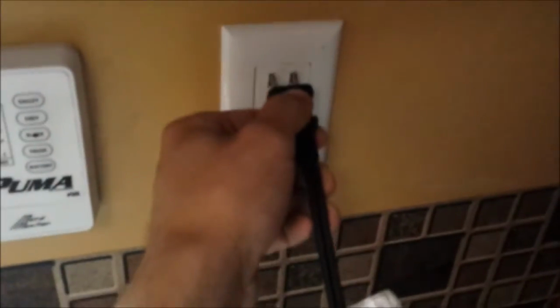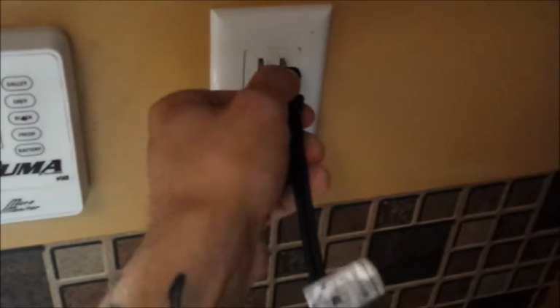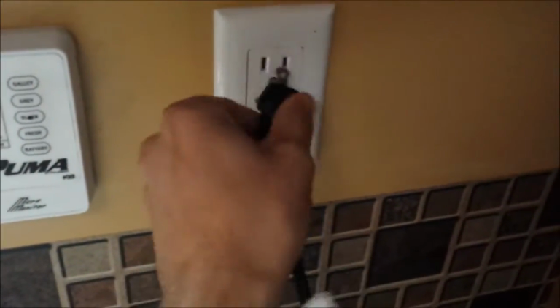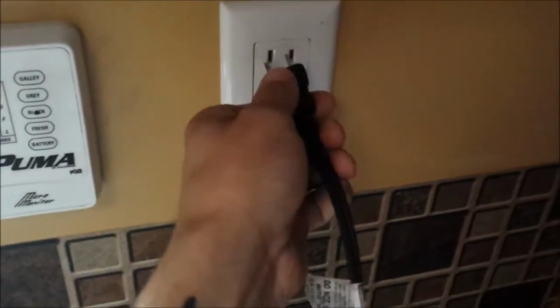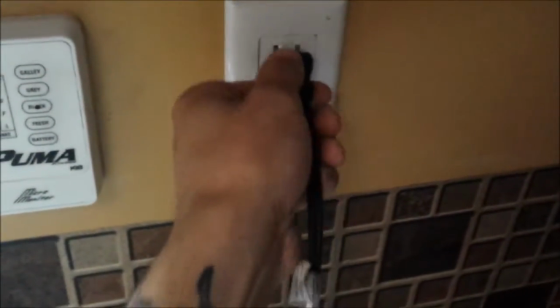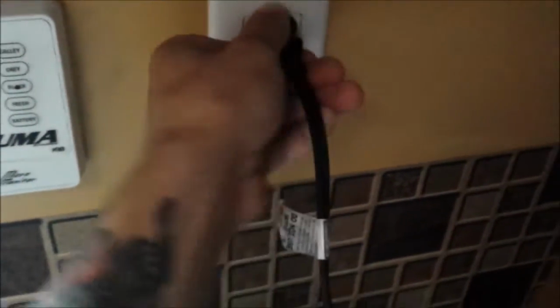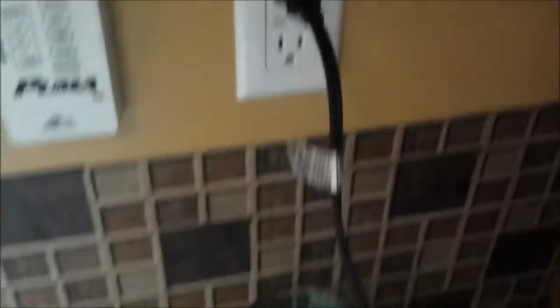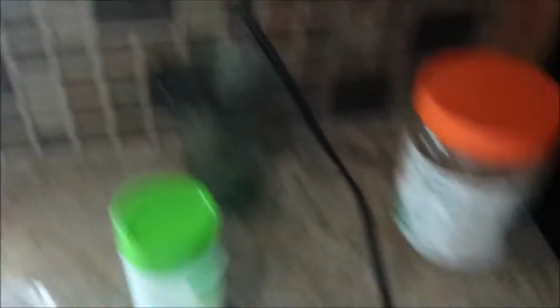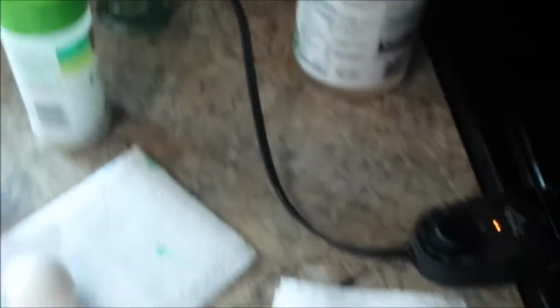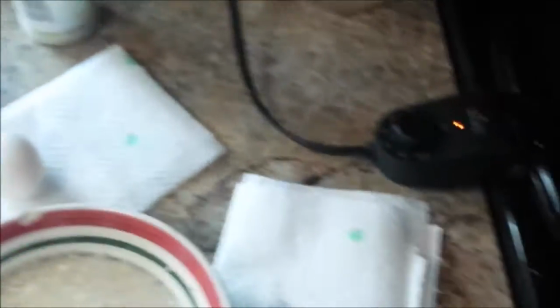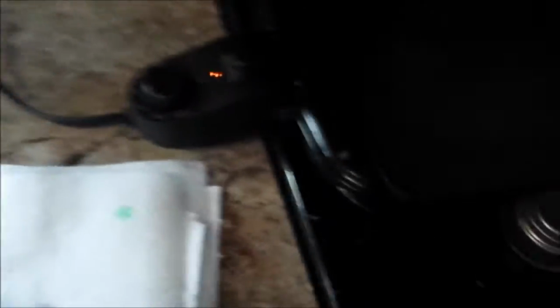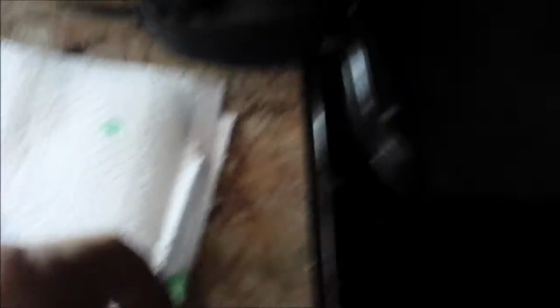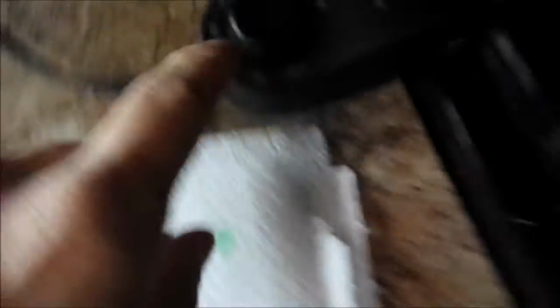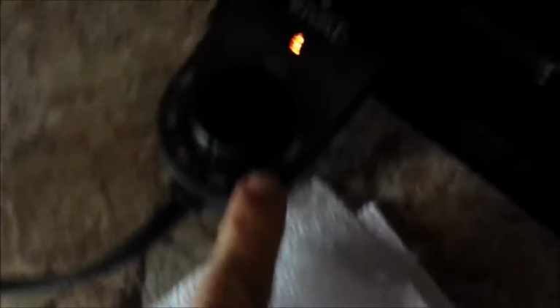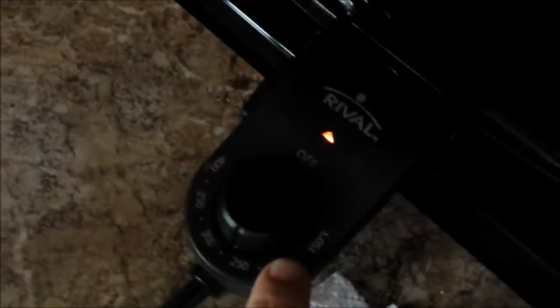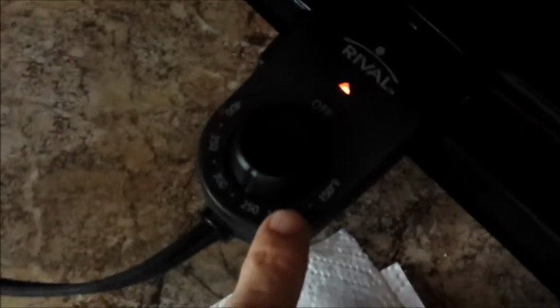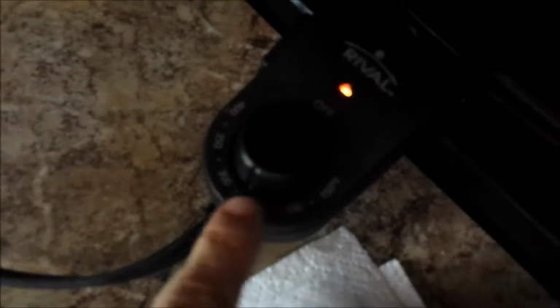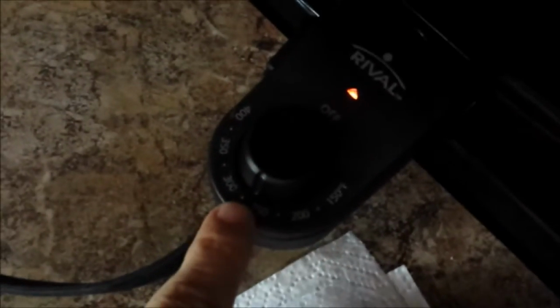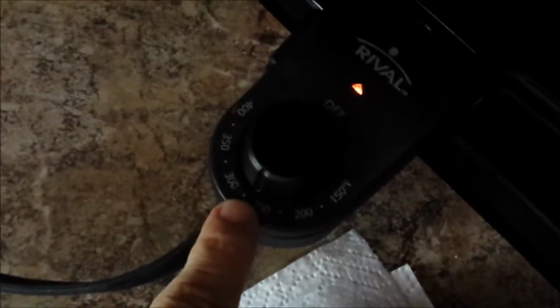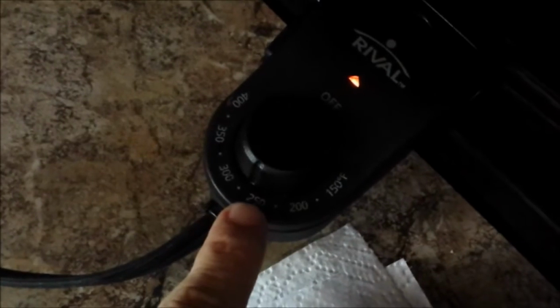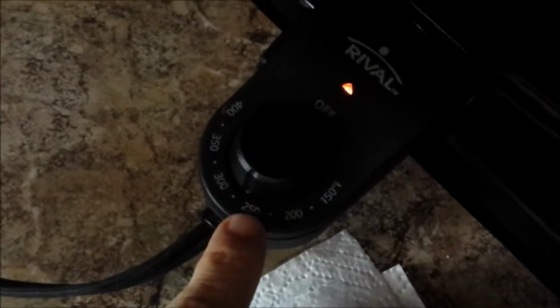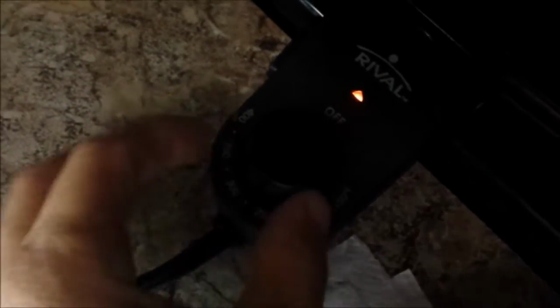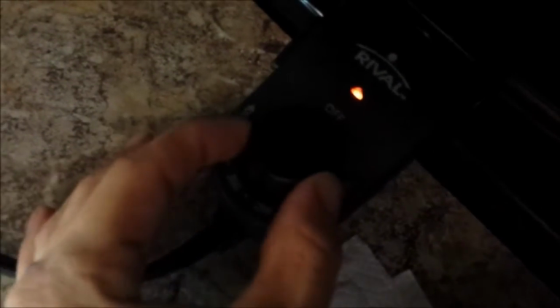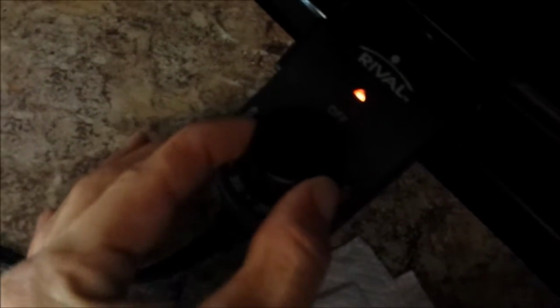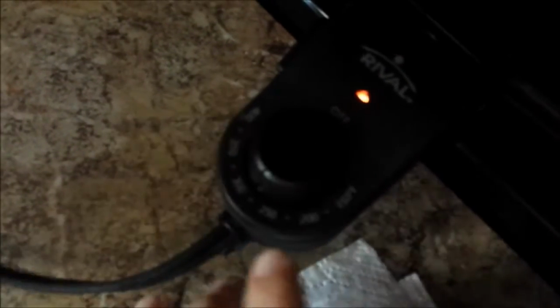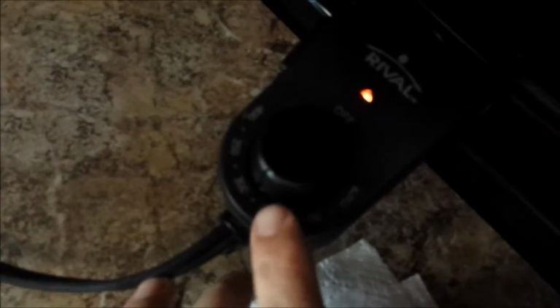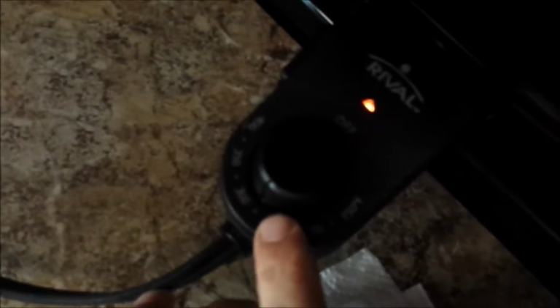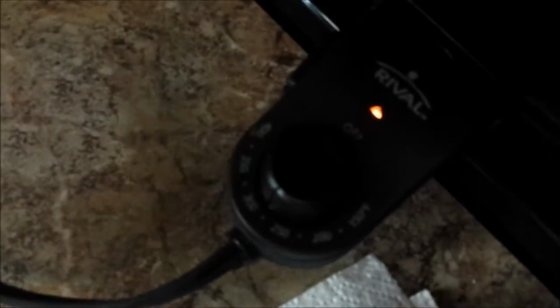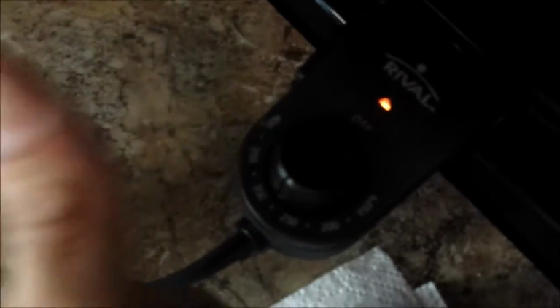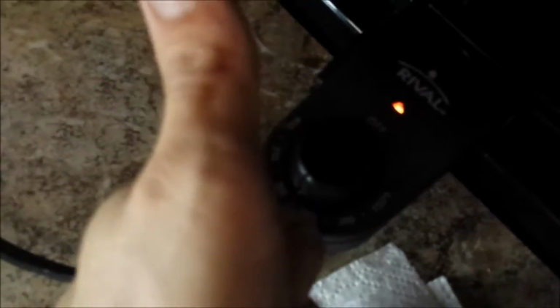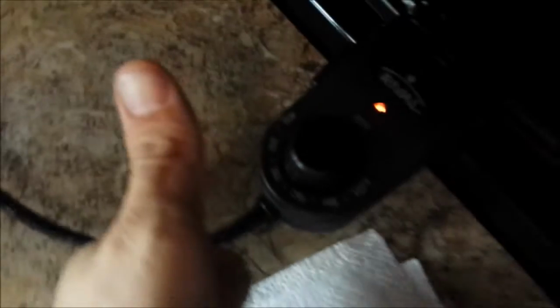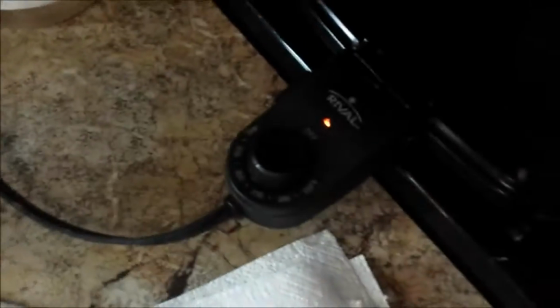Let's go ahead and plug this bad boy in. Make sure we plug her in. And let's set it to the optimal temperature — about 275 is where I like it. That's where I like to cook my eggs and pancakes.